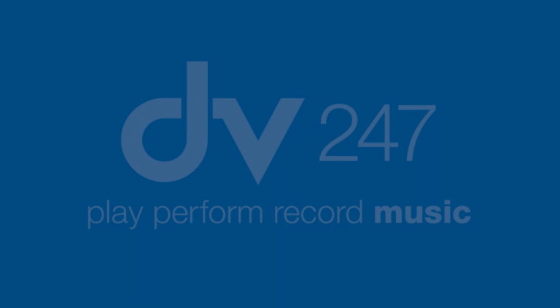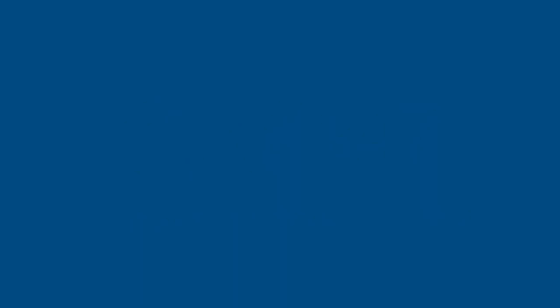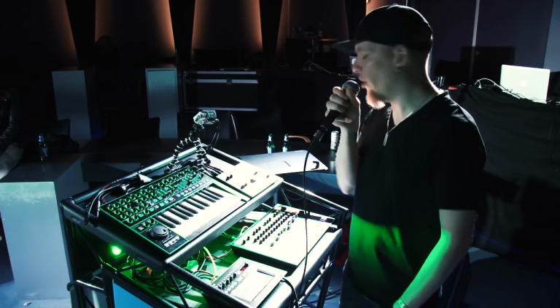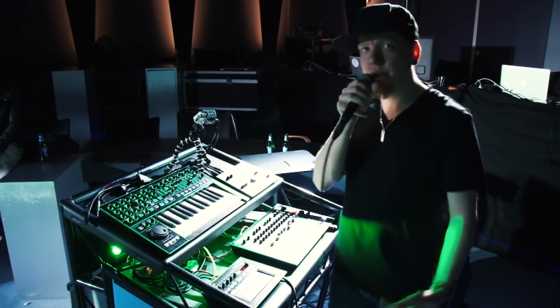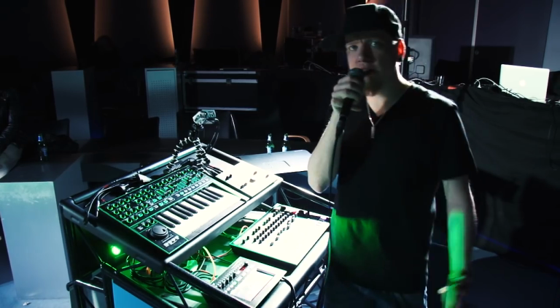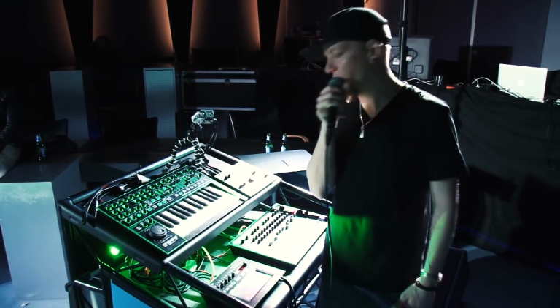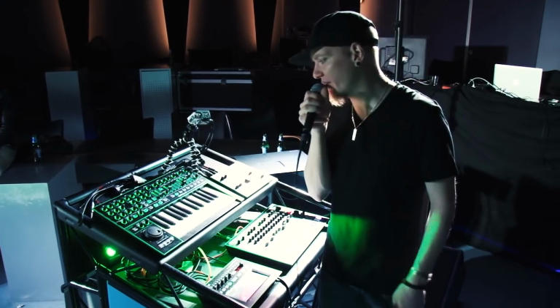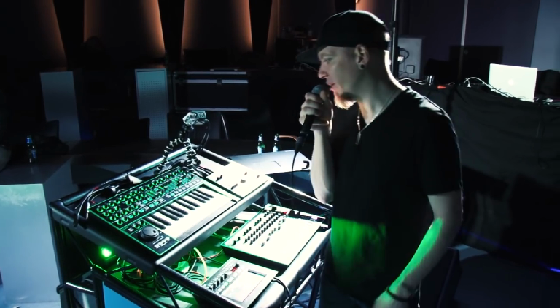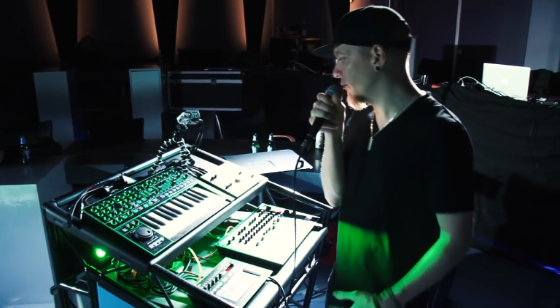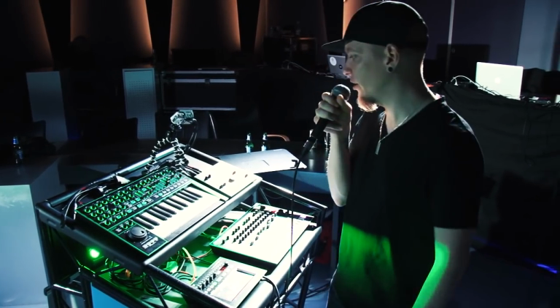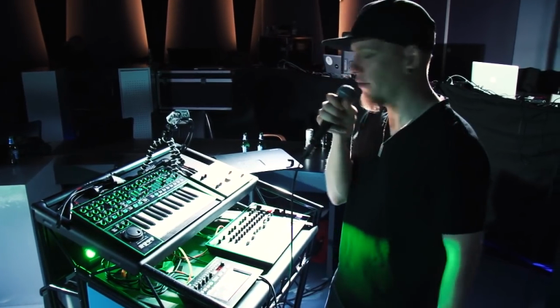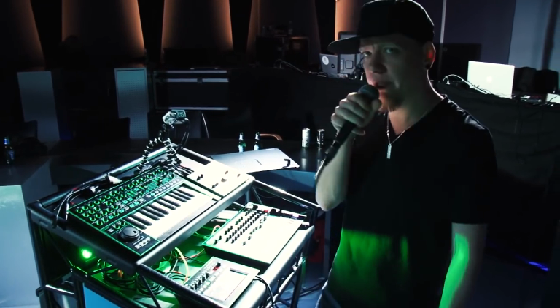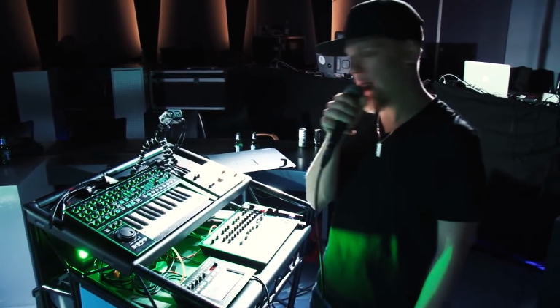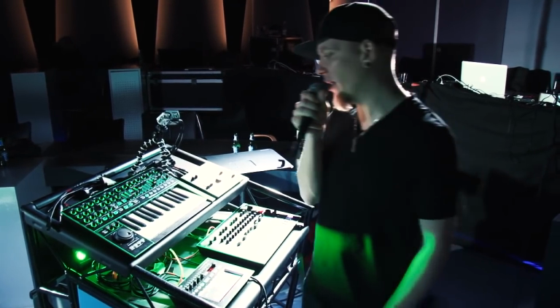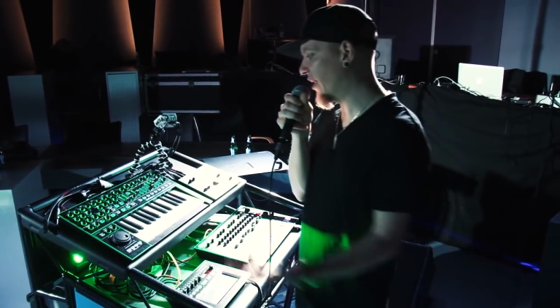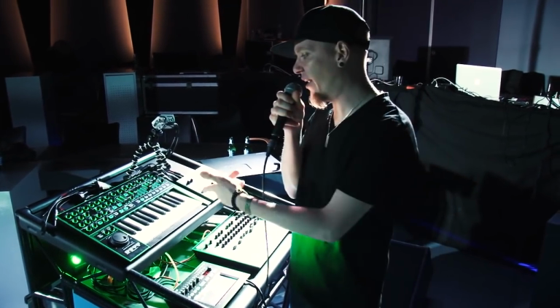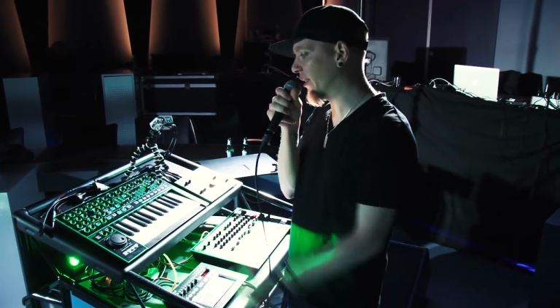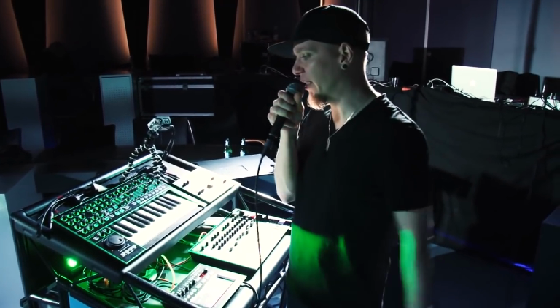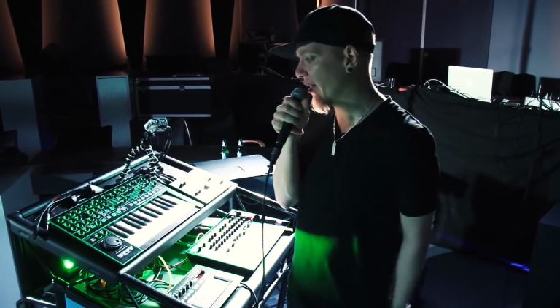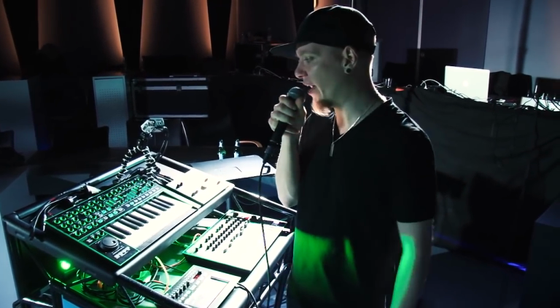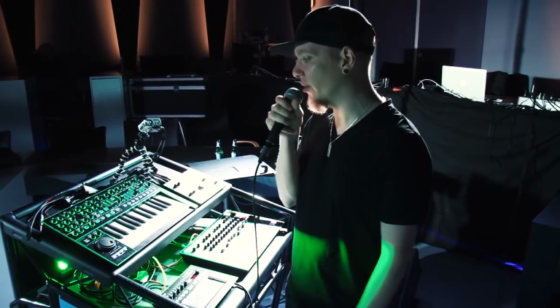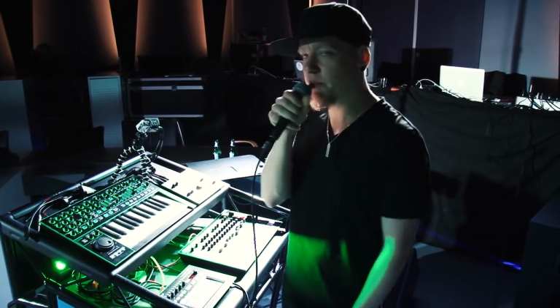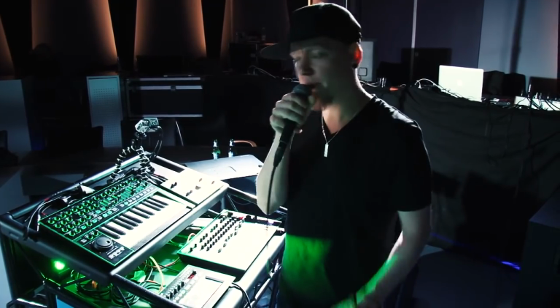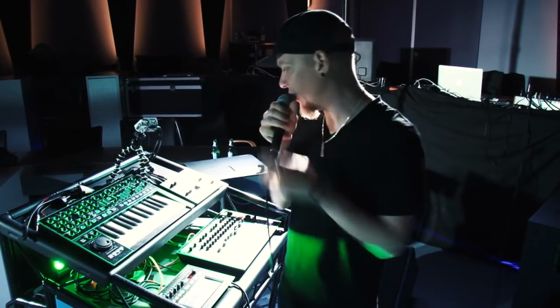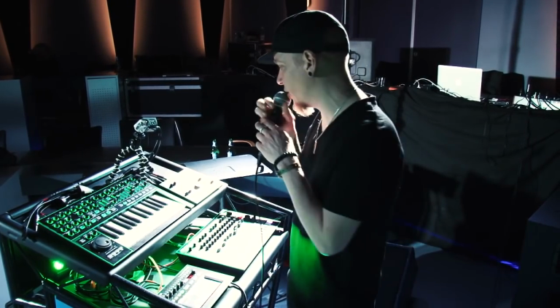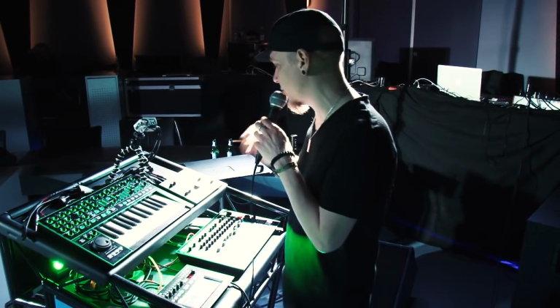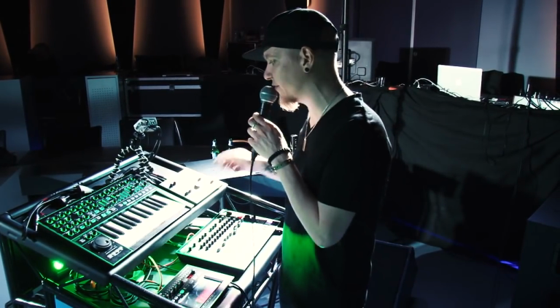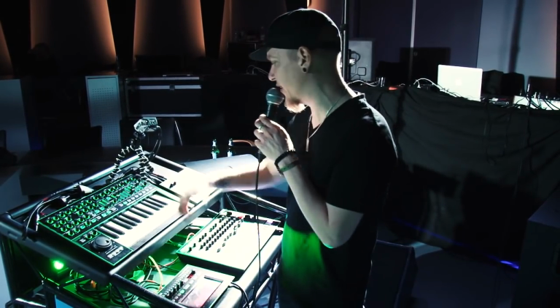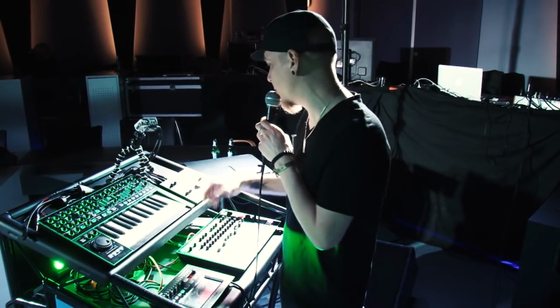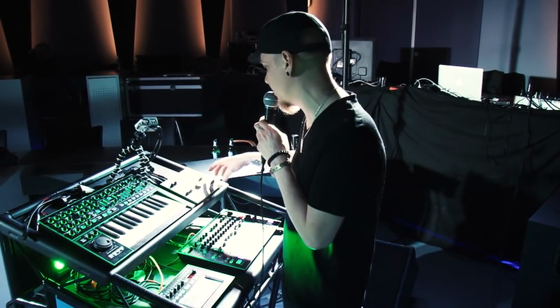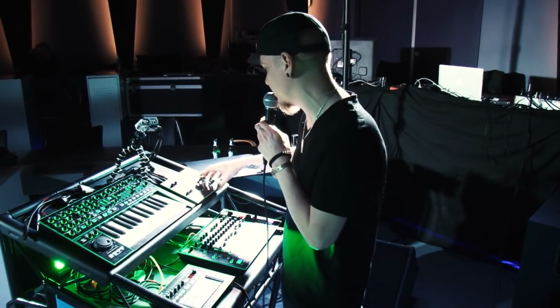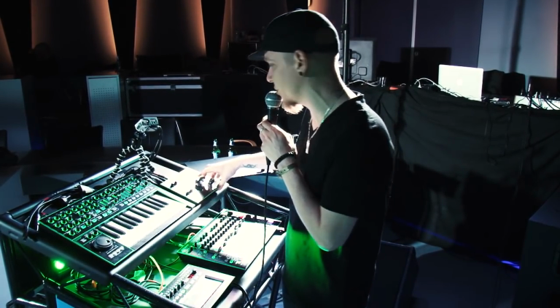I'm David Oland, product specialist from Sweden, and in my area of responsibility I also have the Aira series of course.